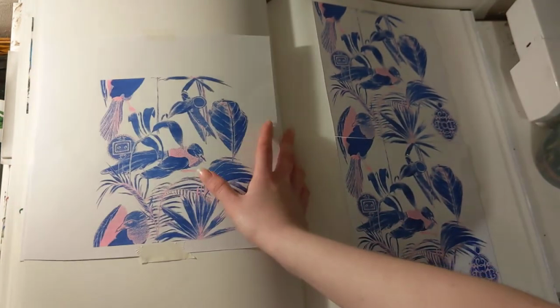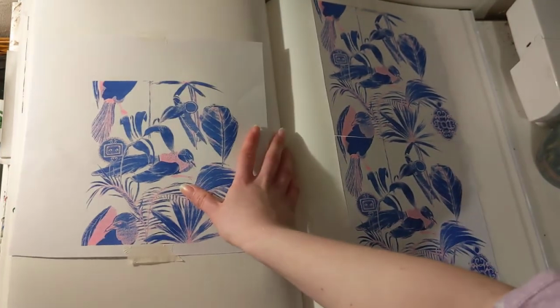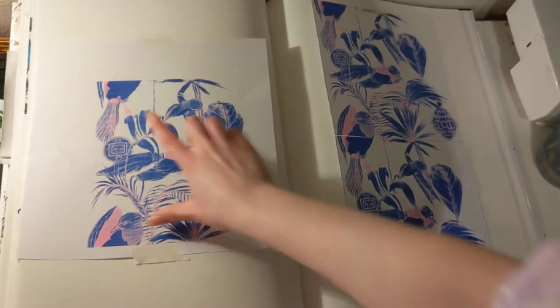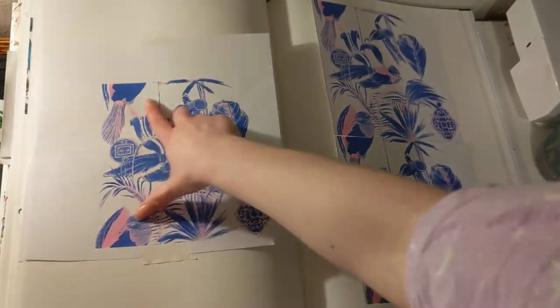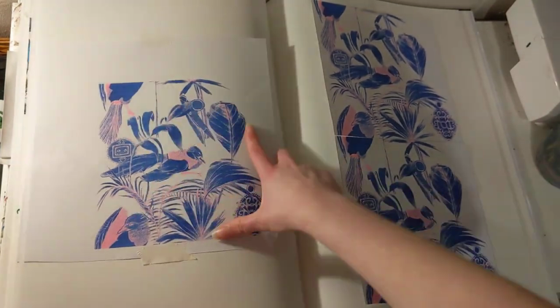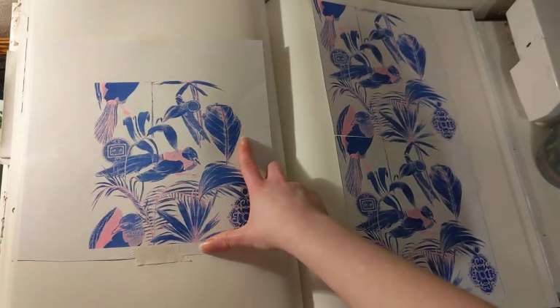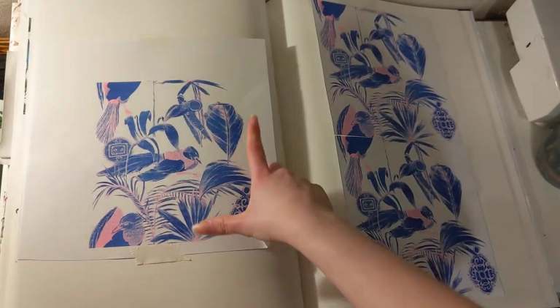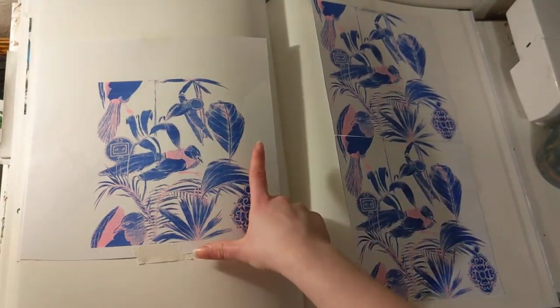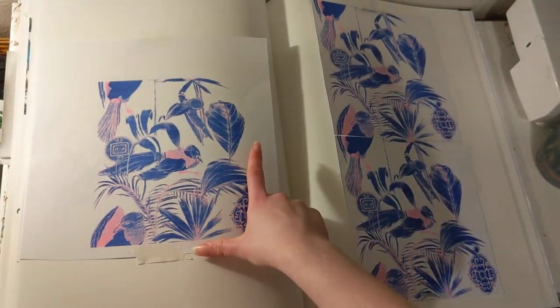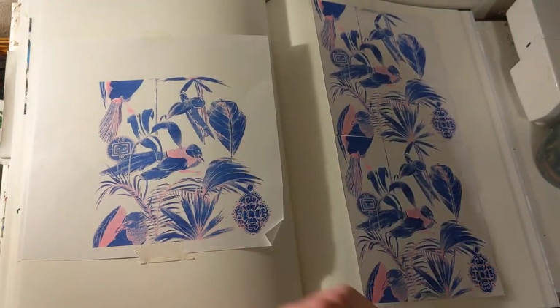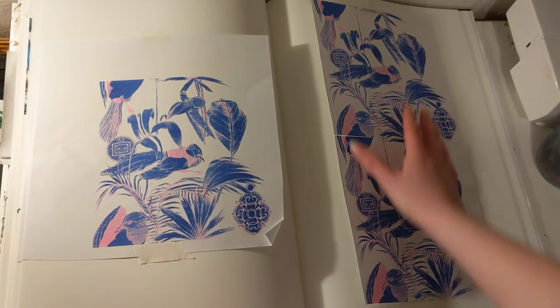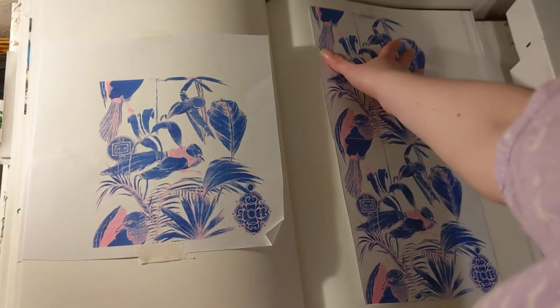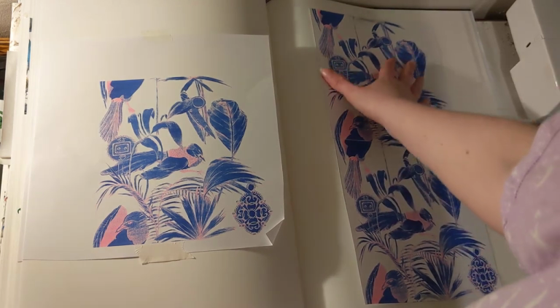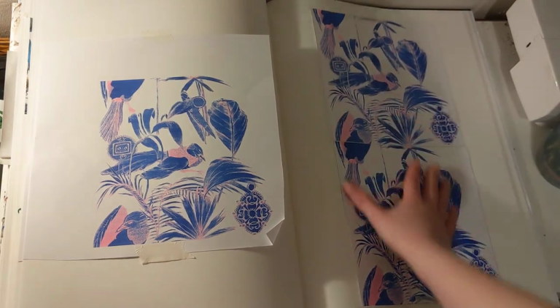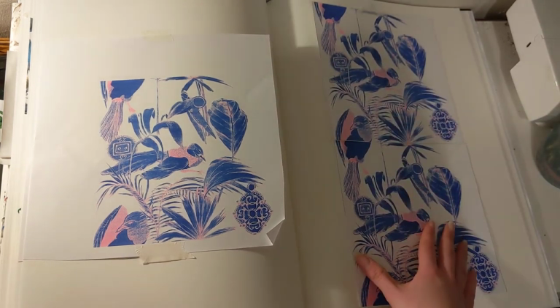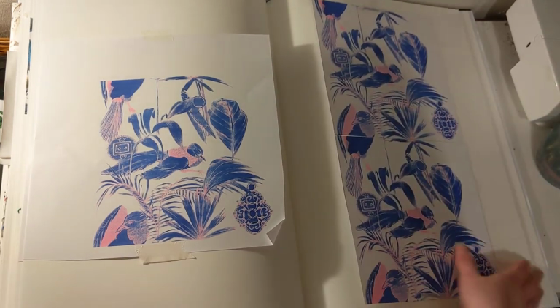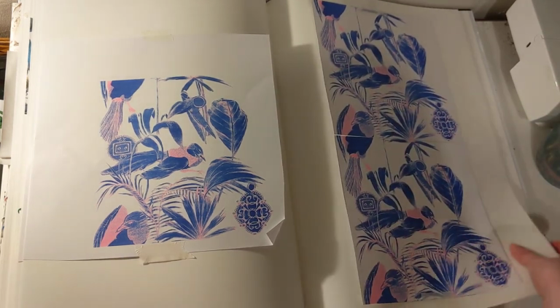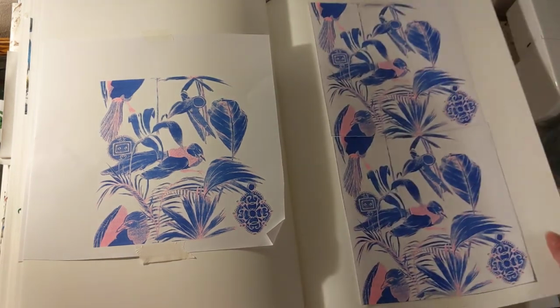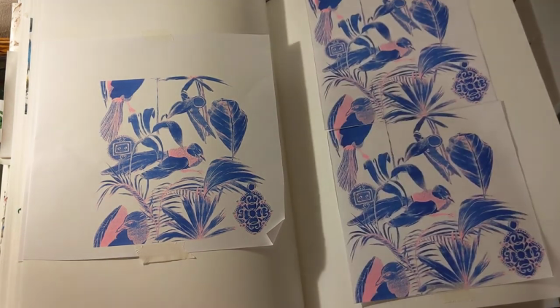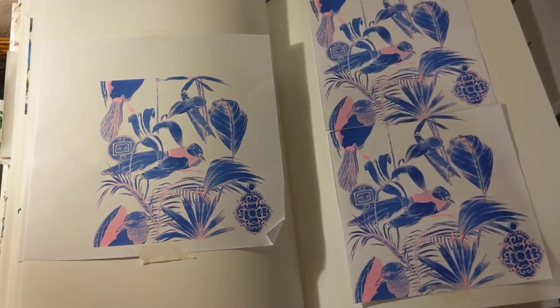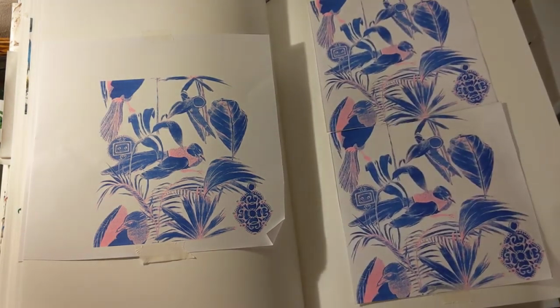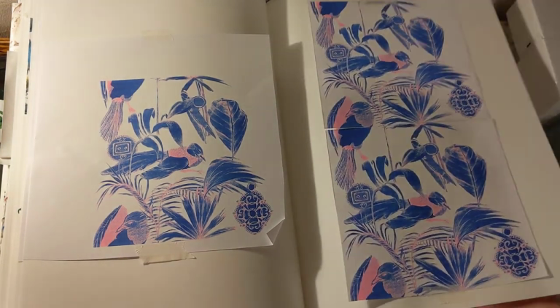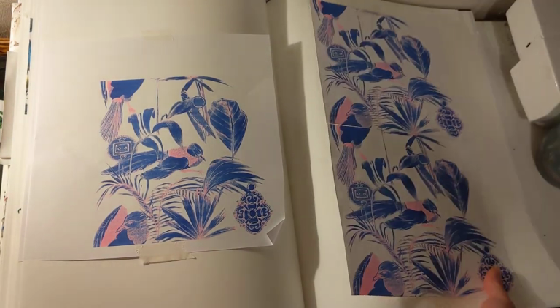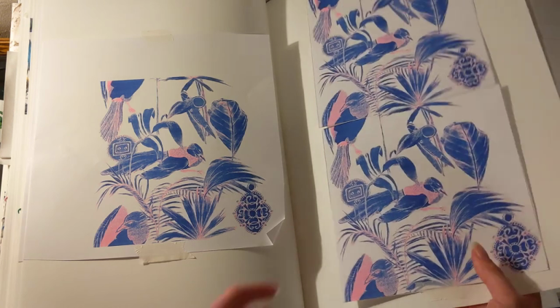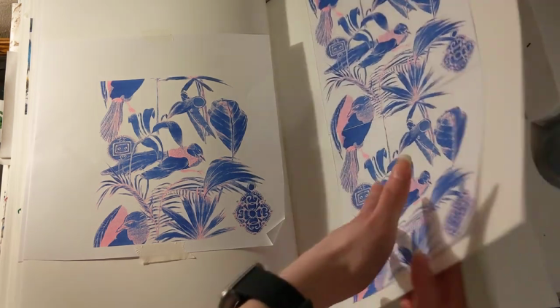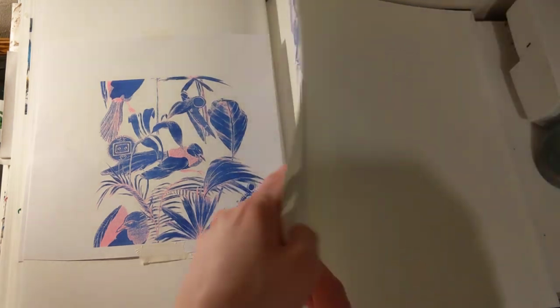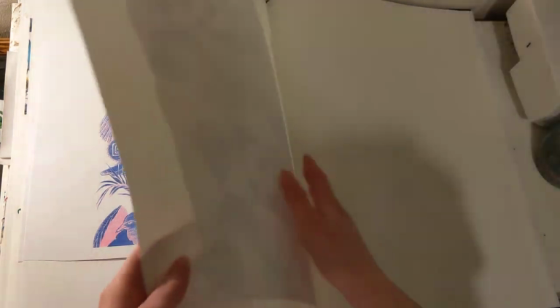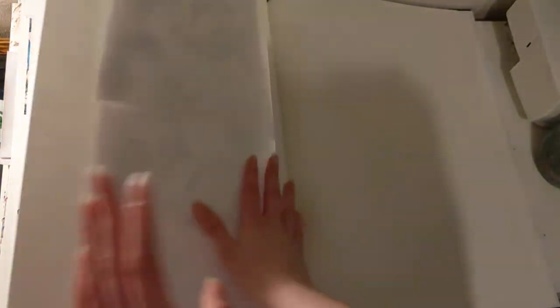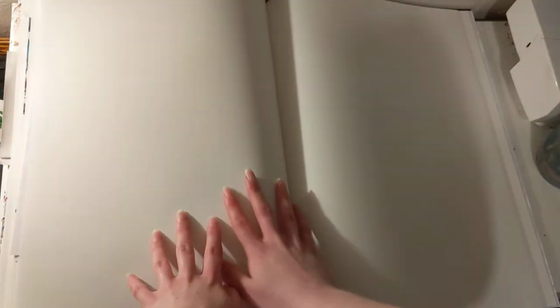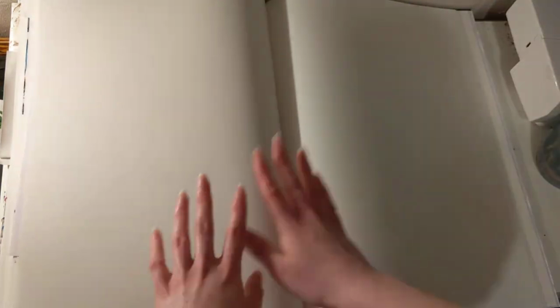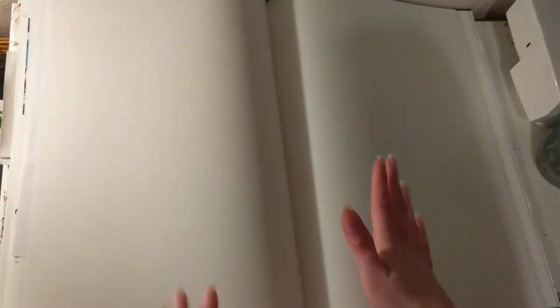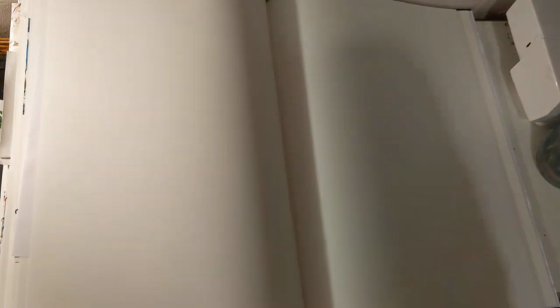And as you can see, this design is actually a repeat, and I decided to repeat it then by hand on this page. And that's my sketchbook.